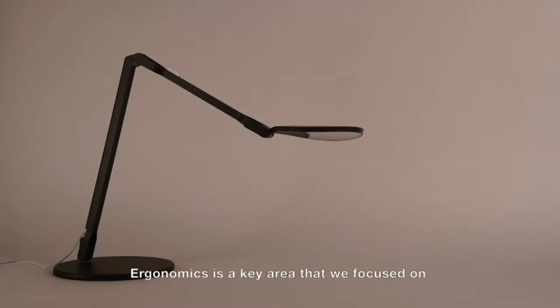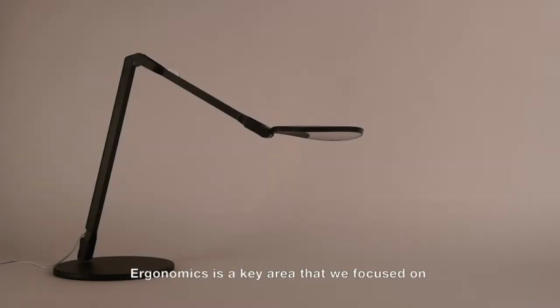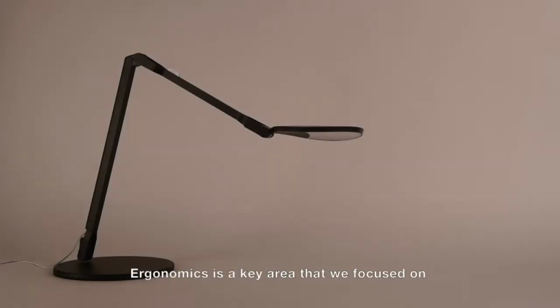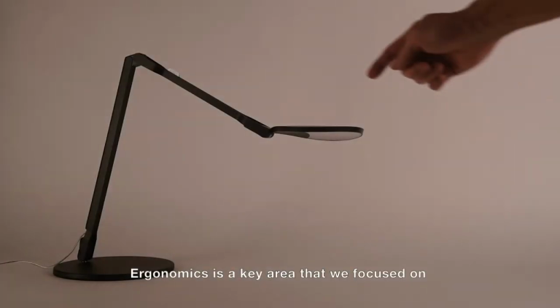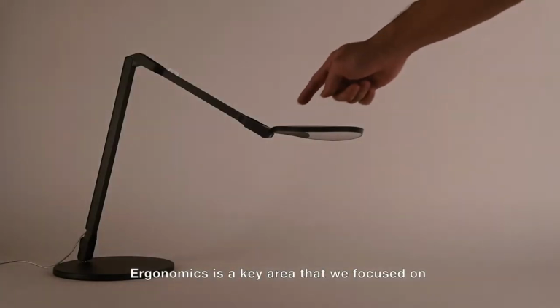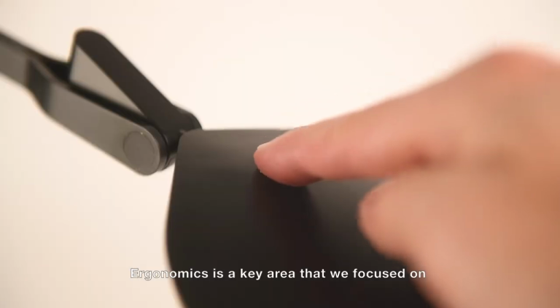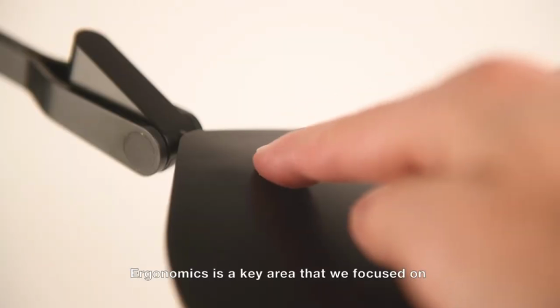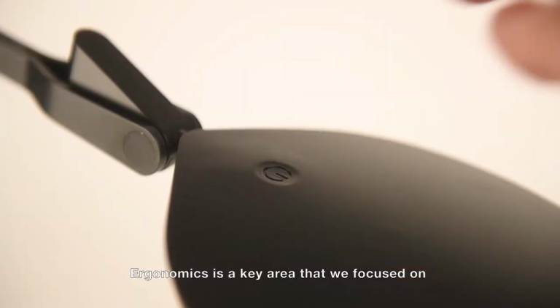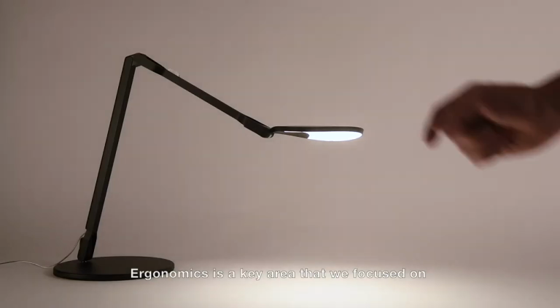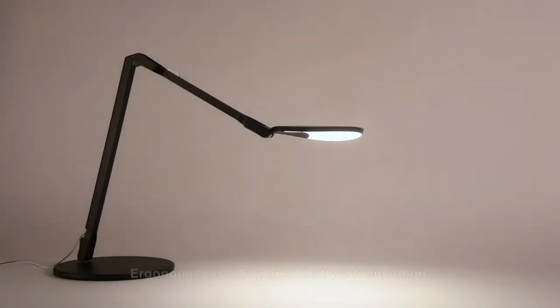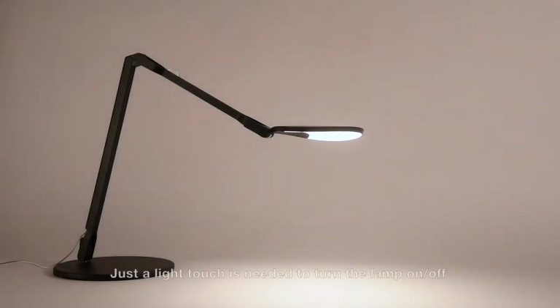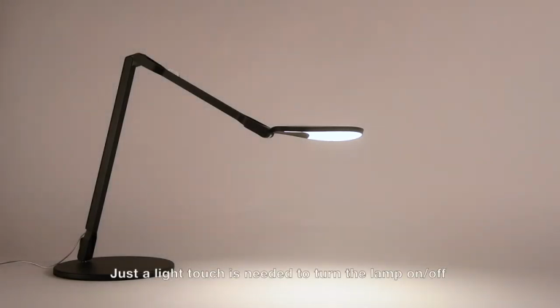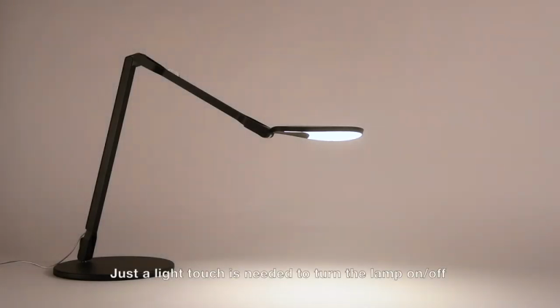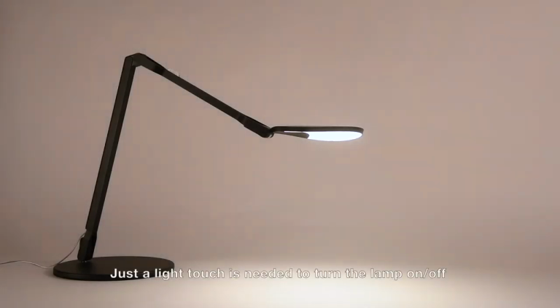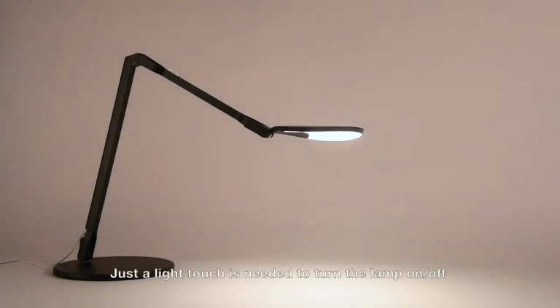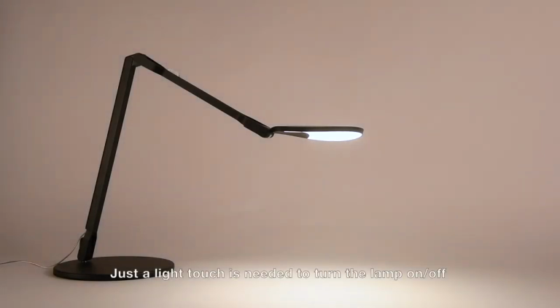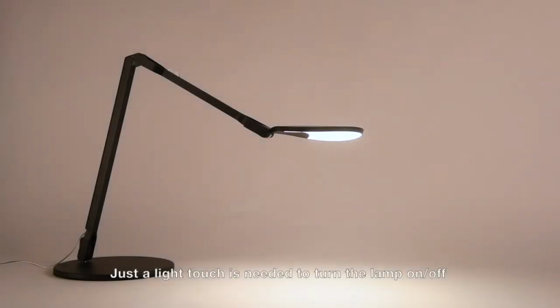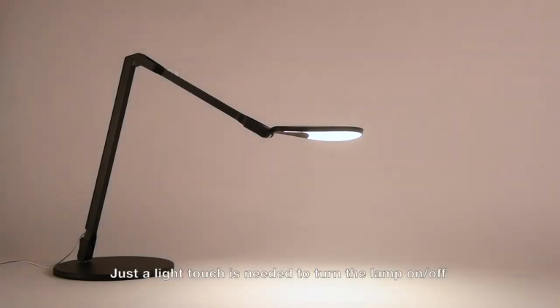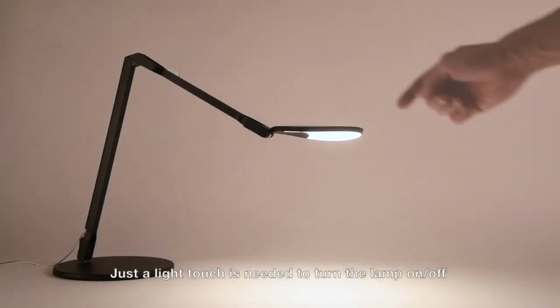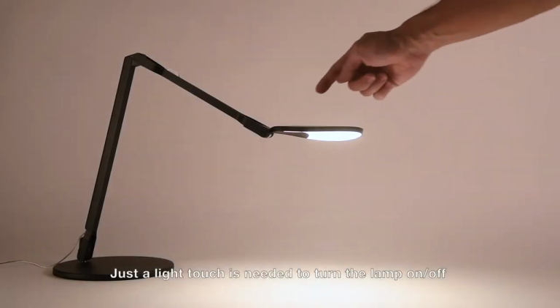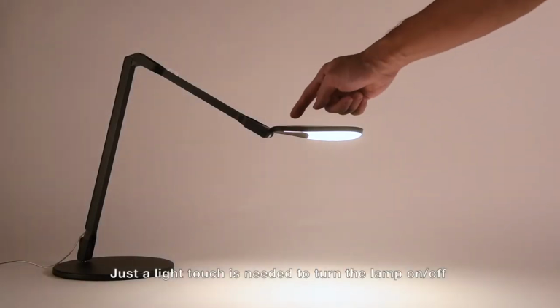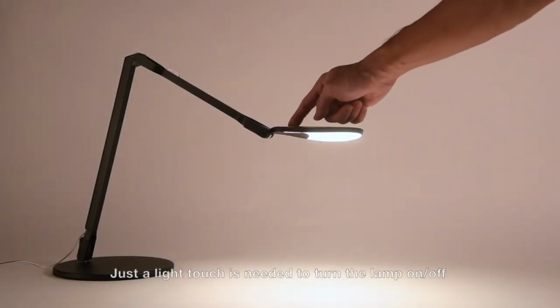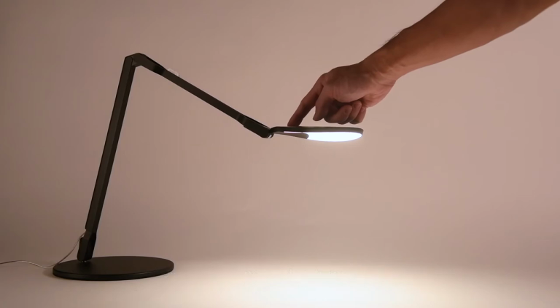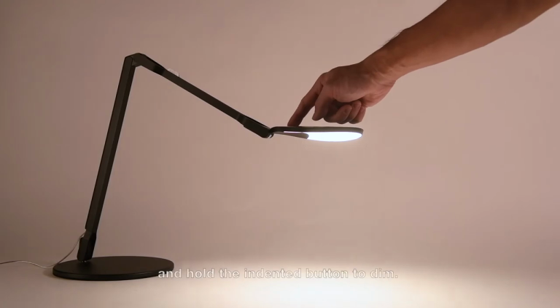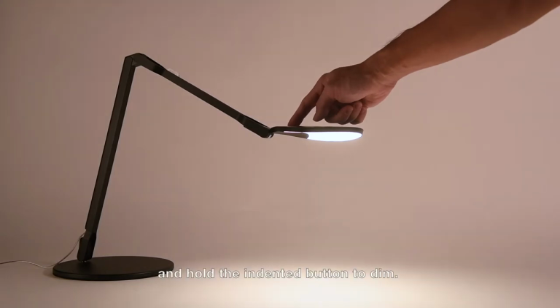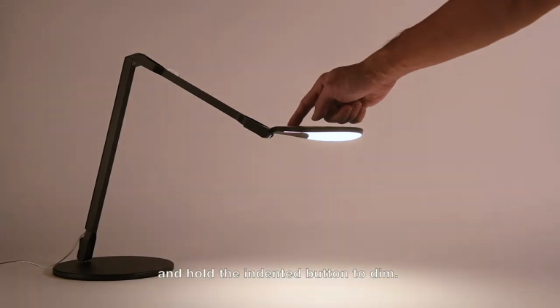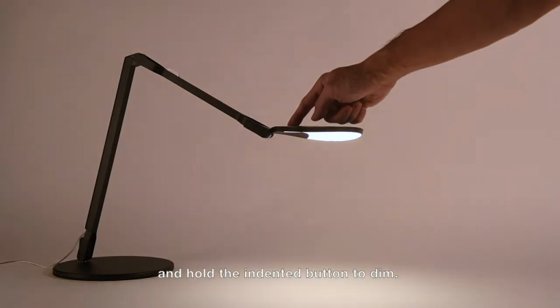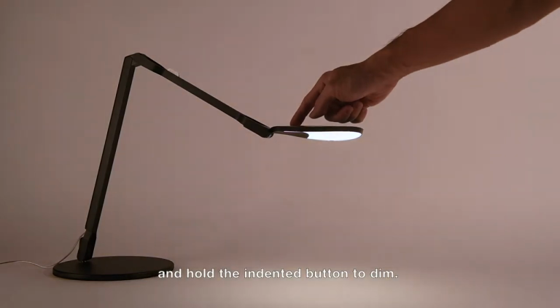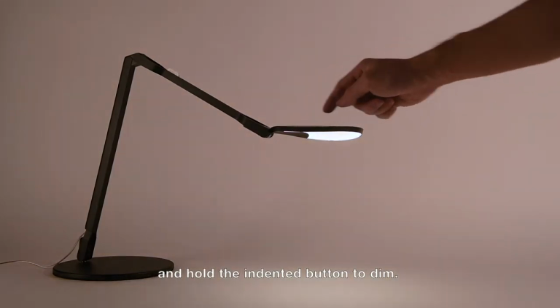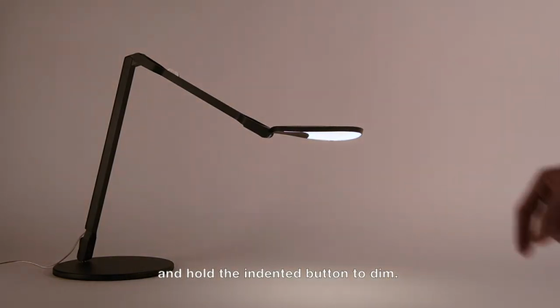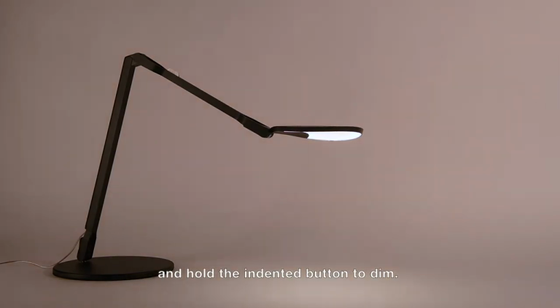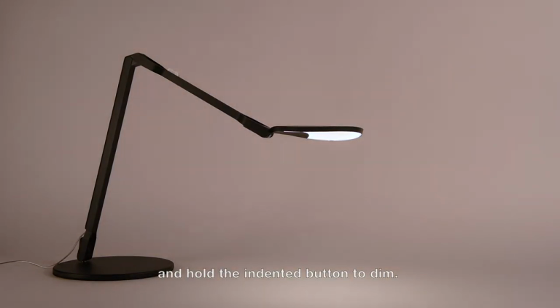Ergonomics is a key area that we focused on. Just a light touch is needed to turn the lamp on and off, and hold the indented button to dim.